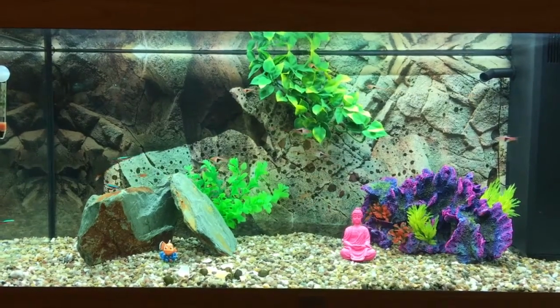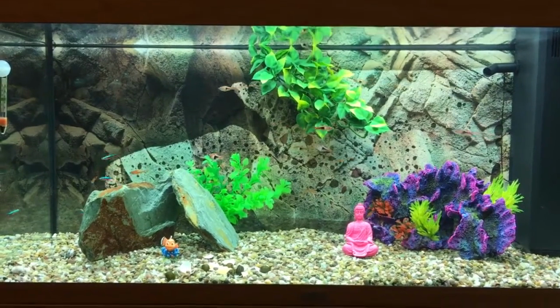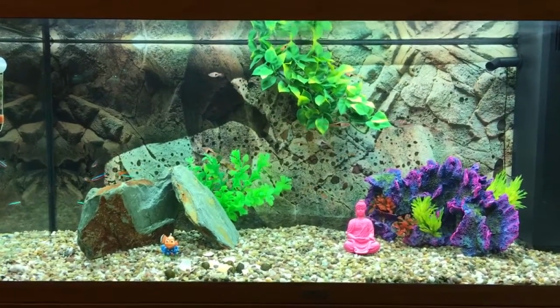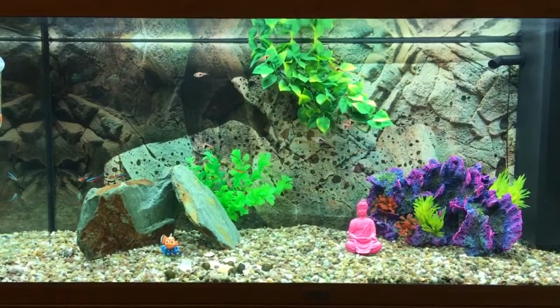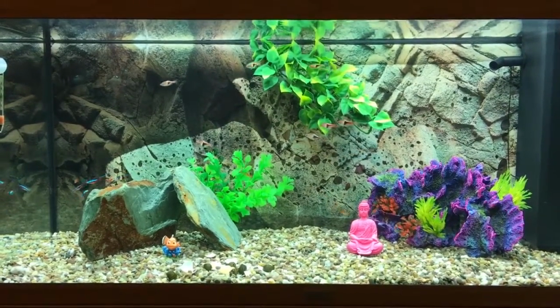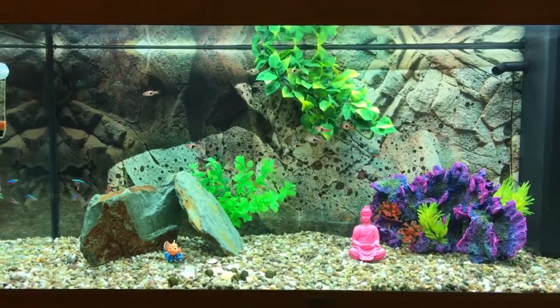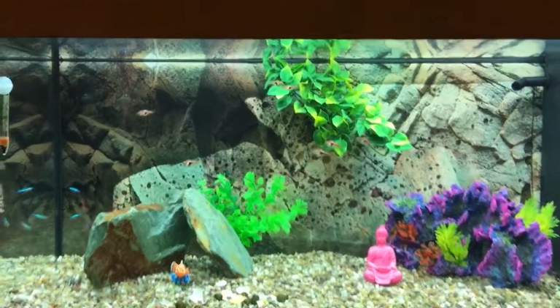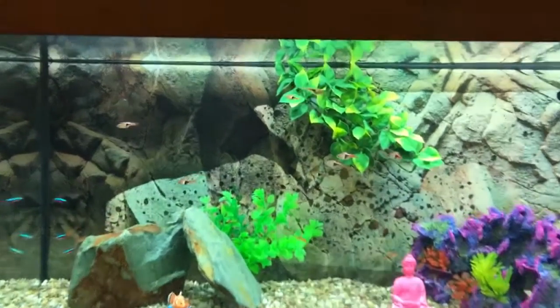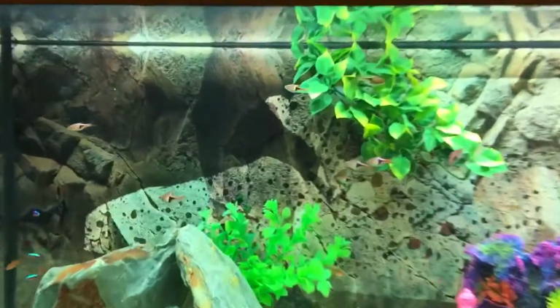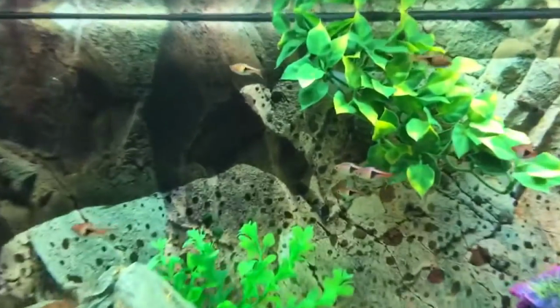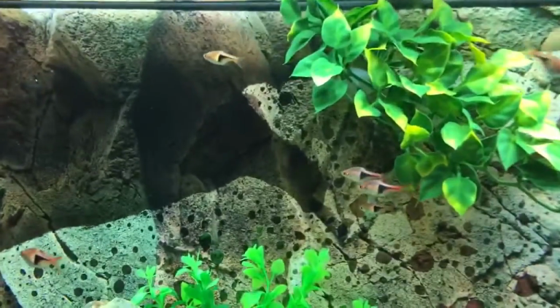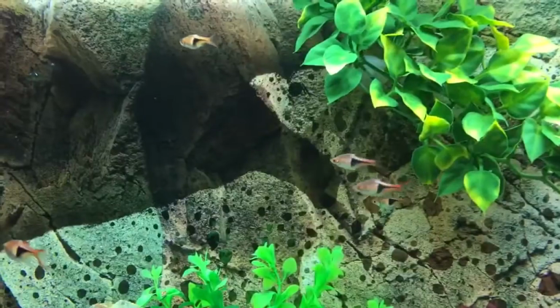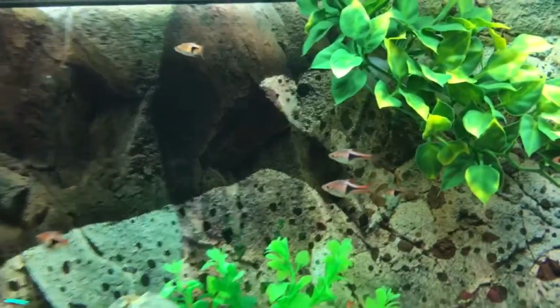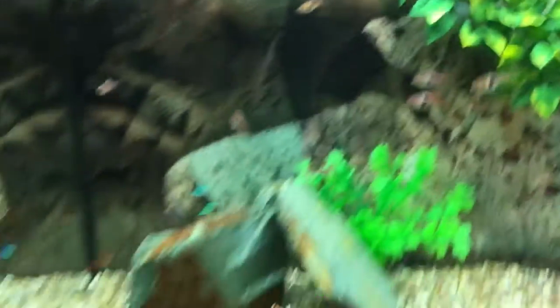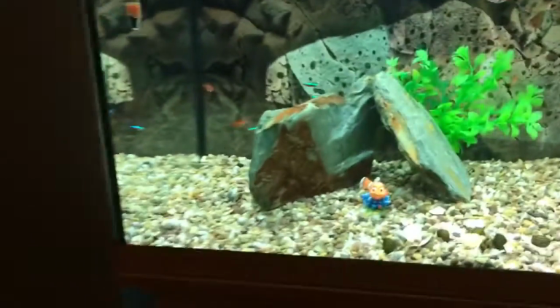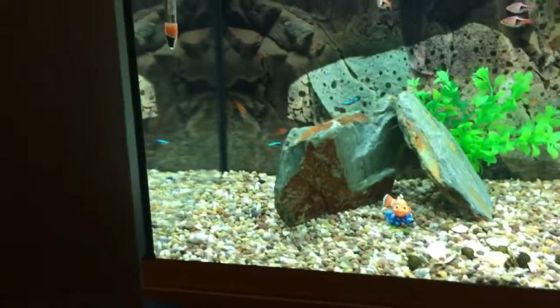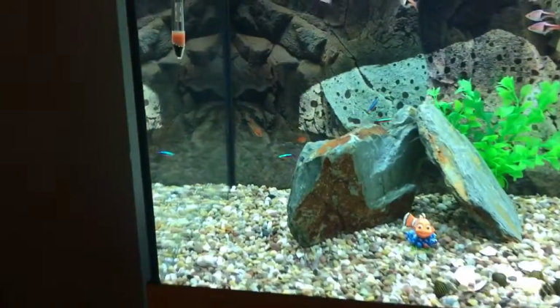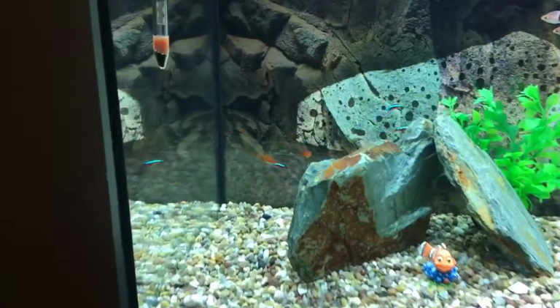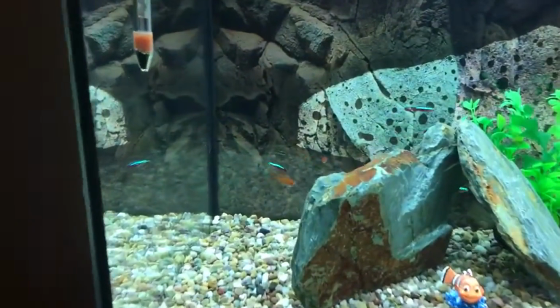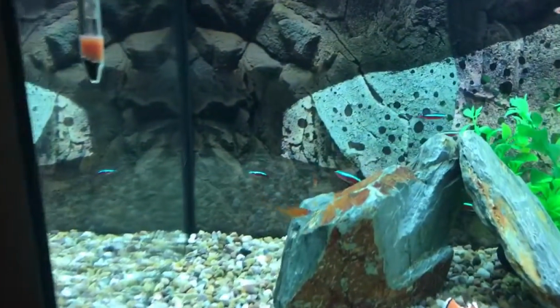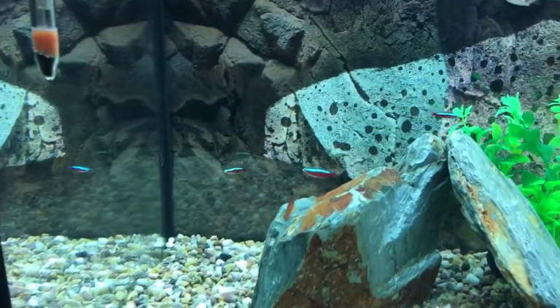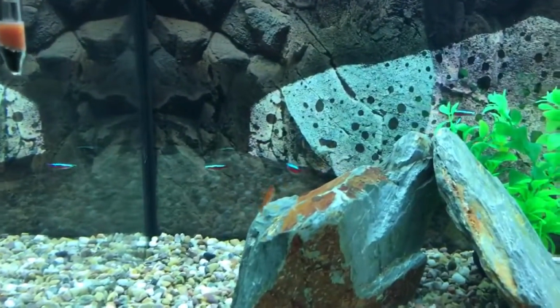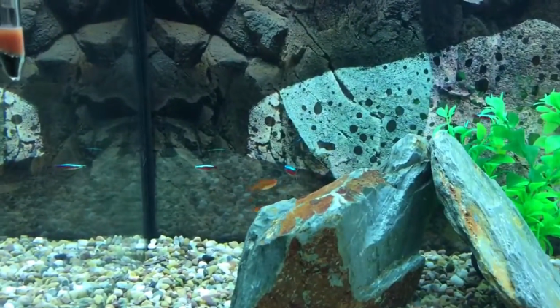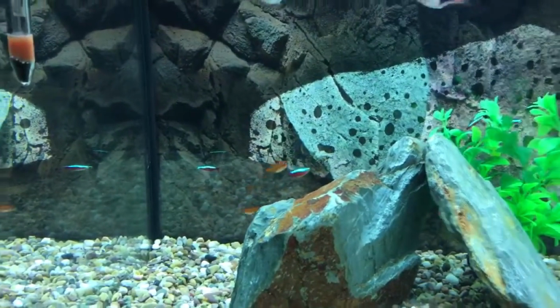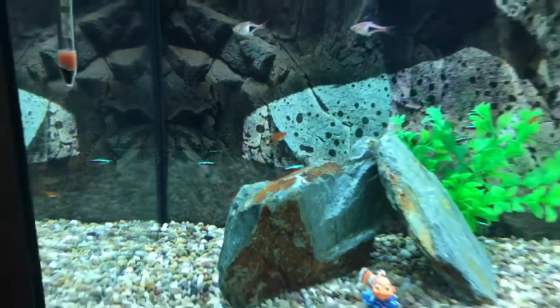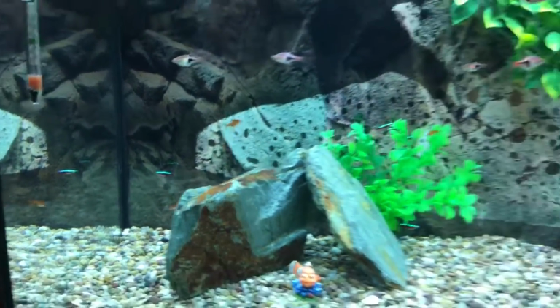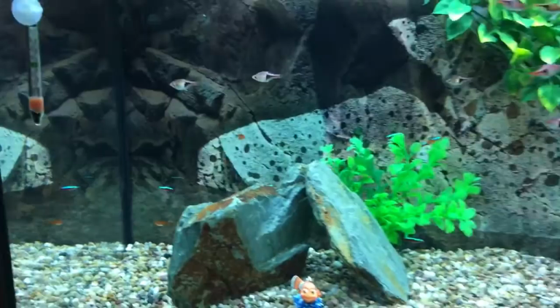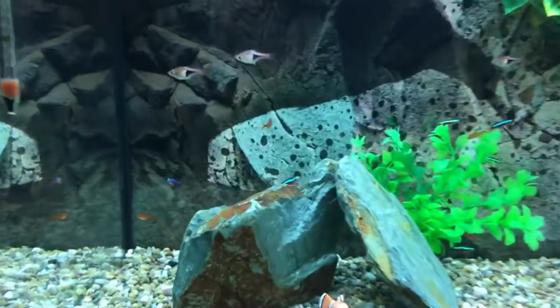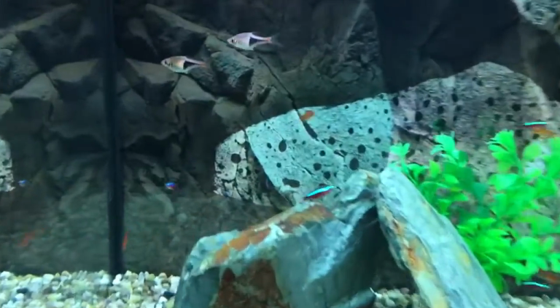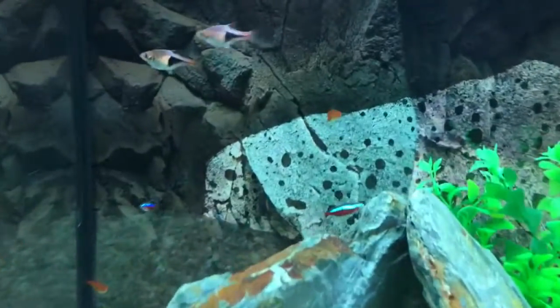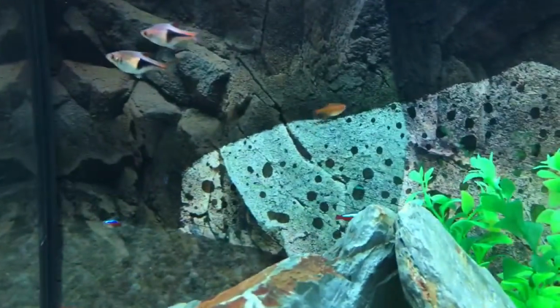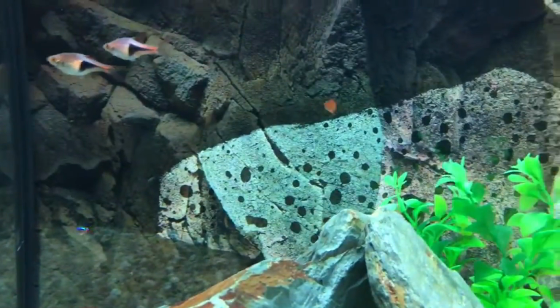Hey YouTube, you can see the Rasporas — happy — you can see the Cardinals — happy, but avoiding me — and you can see the Ember Tetras, happy.